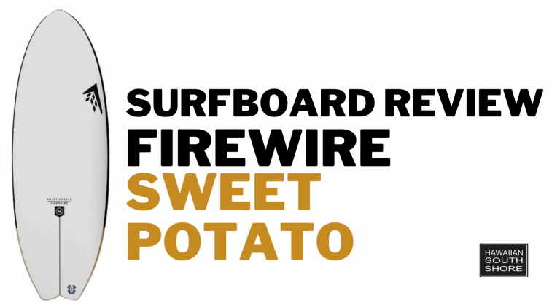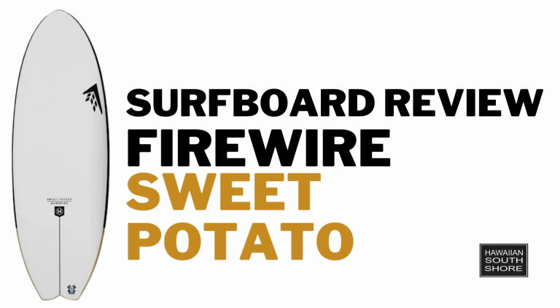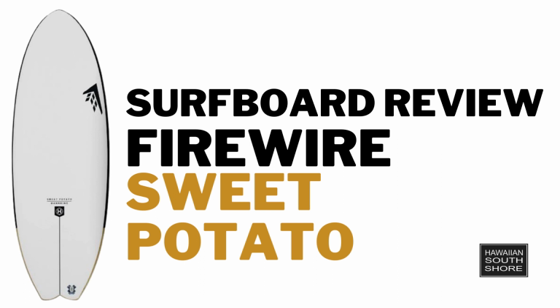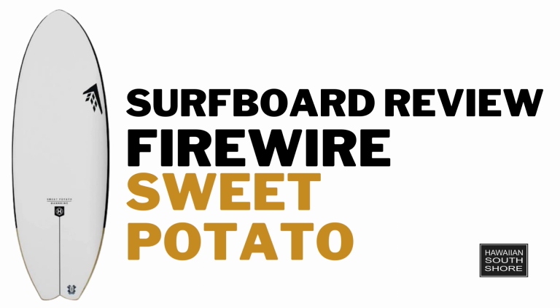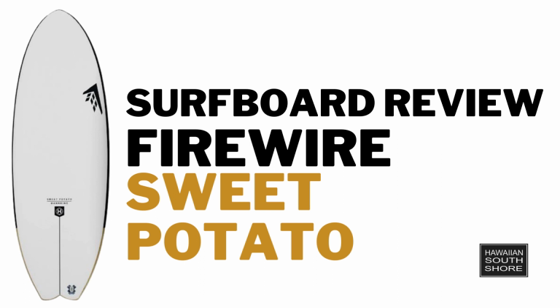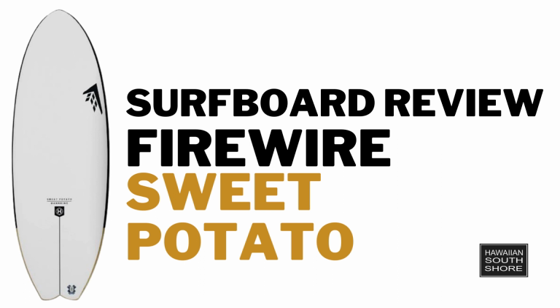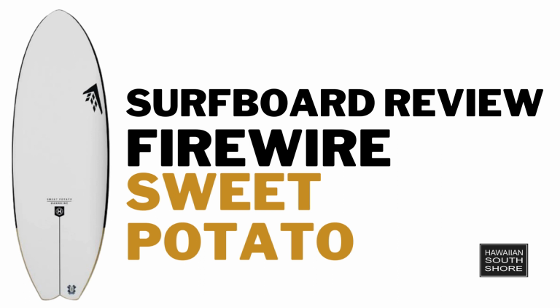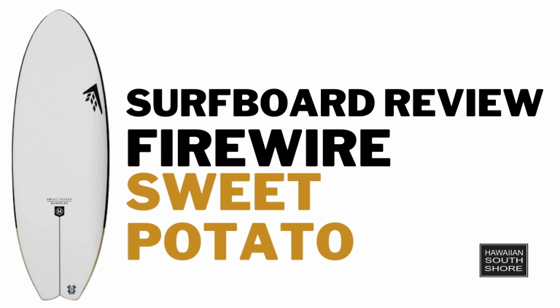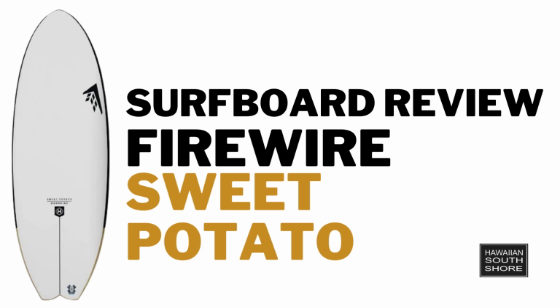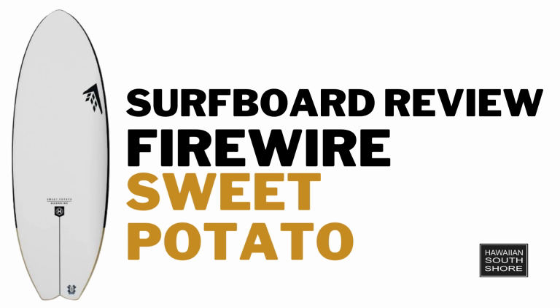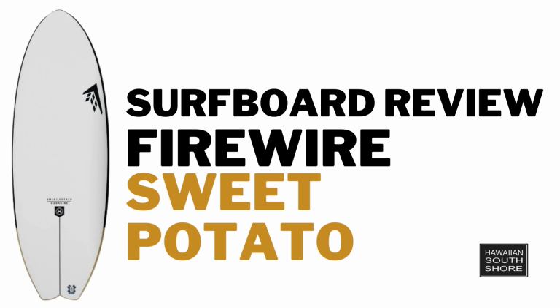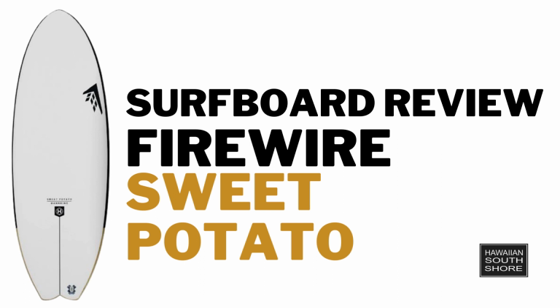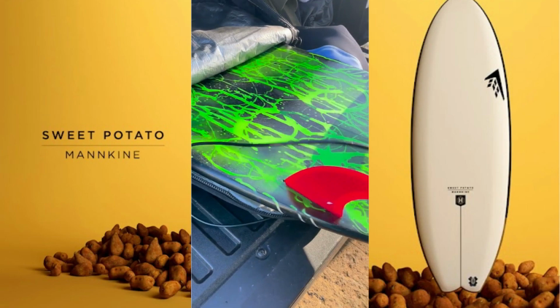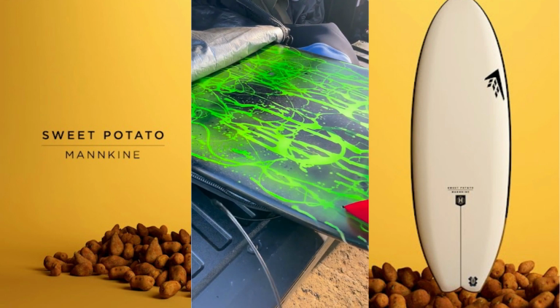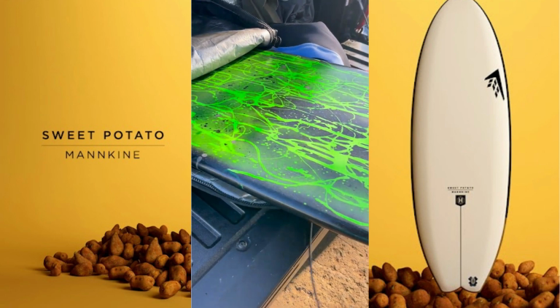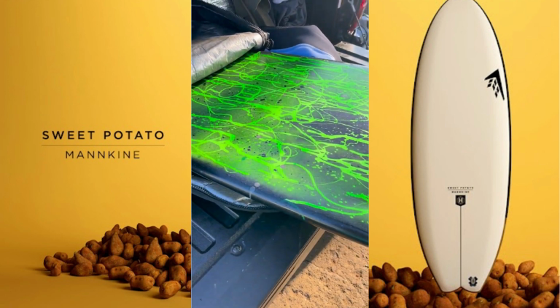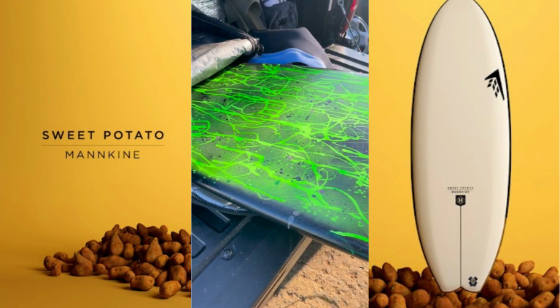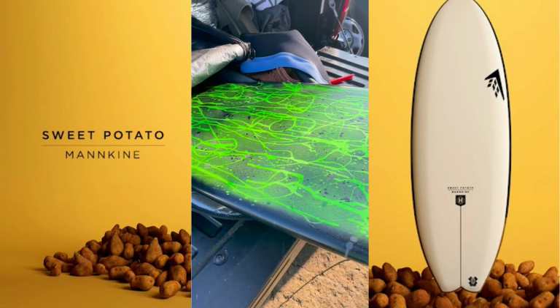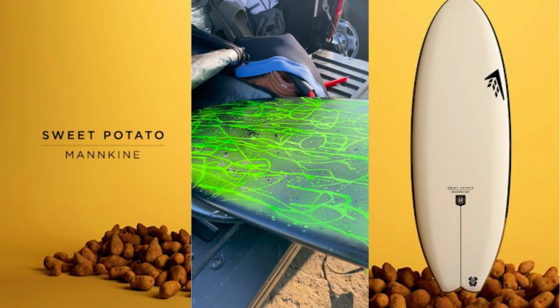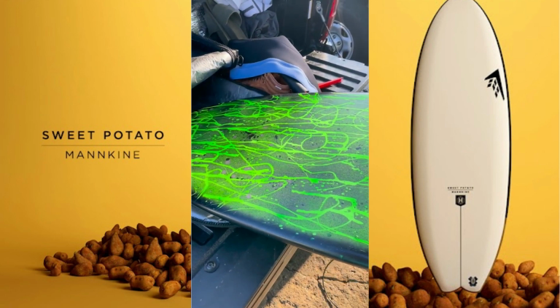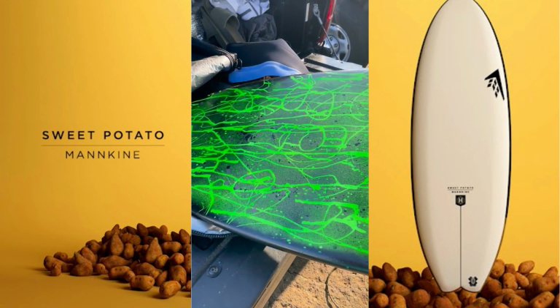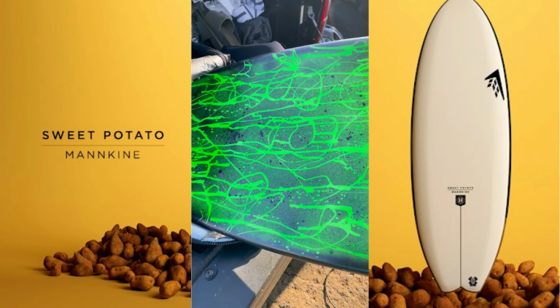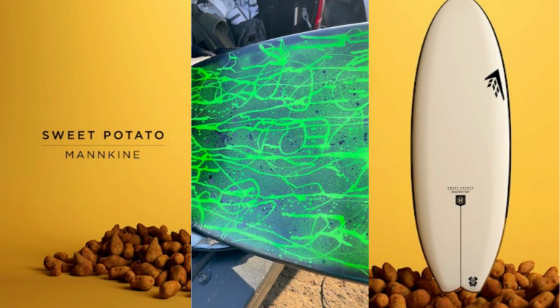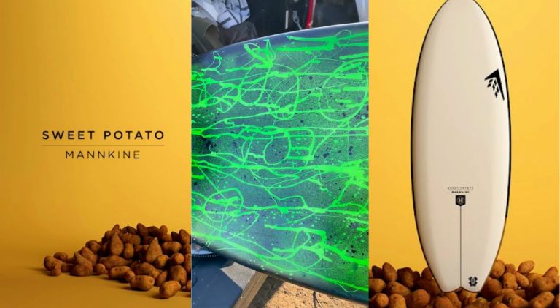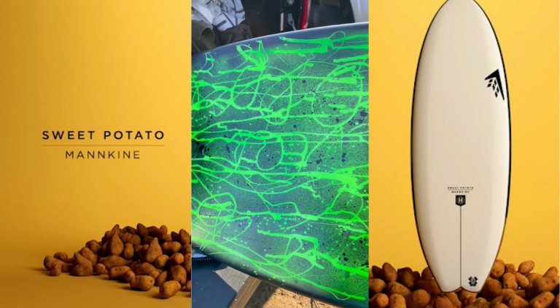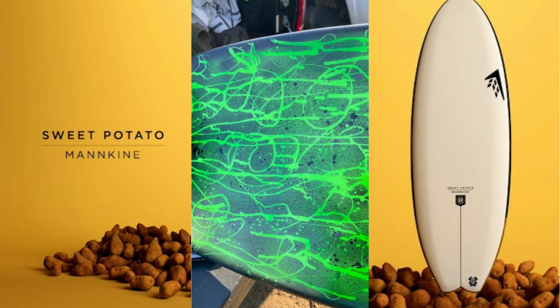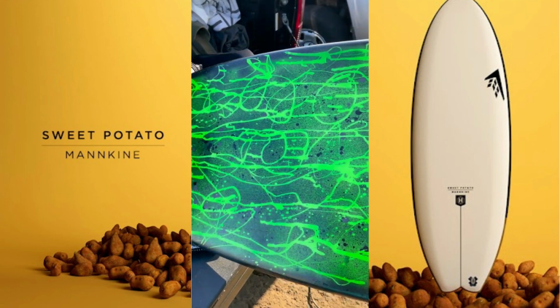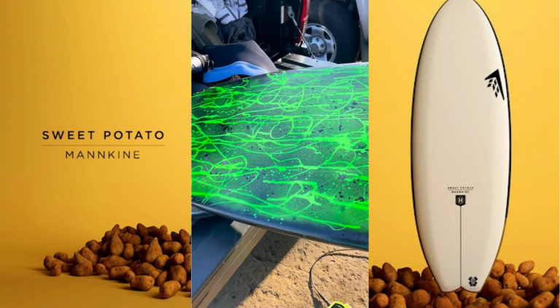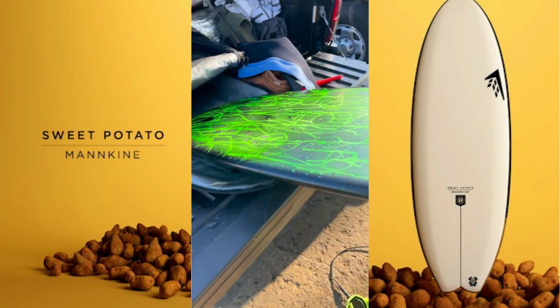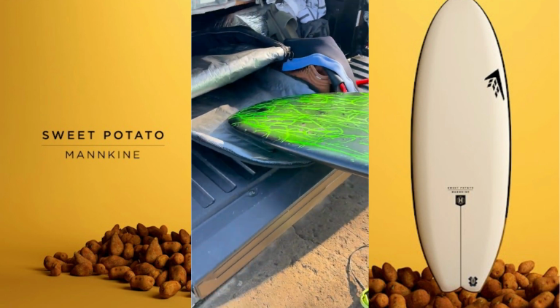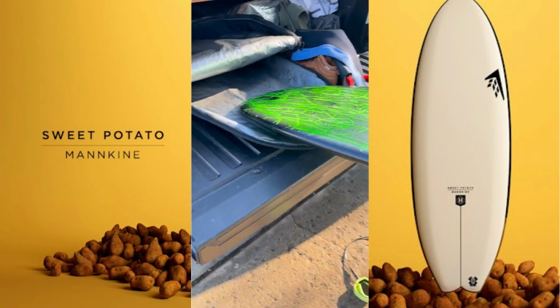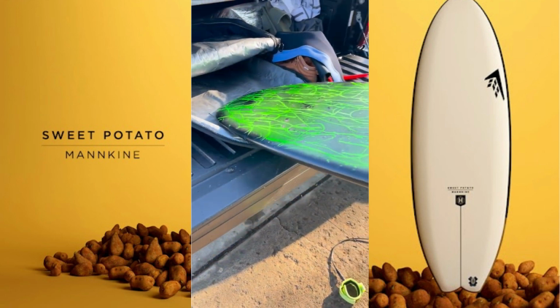What size did you get? 5'2. 5'2, and that's a volume one. 31. And this is the sweet potato.